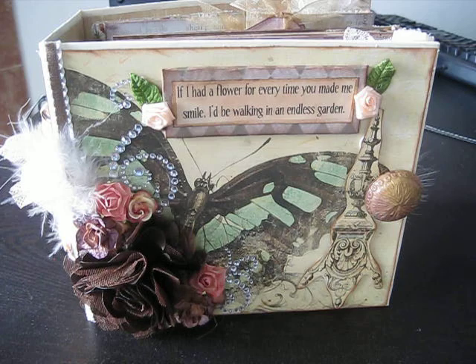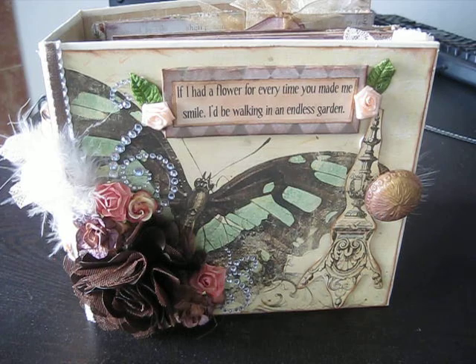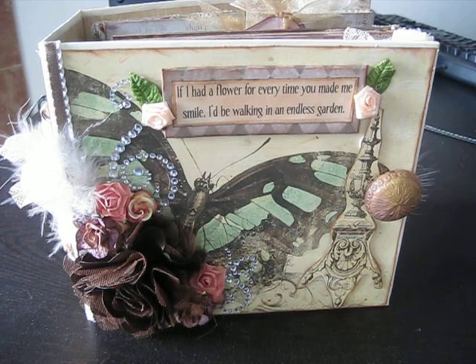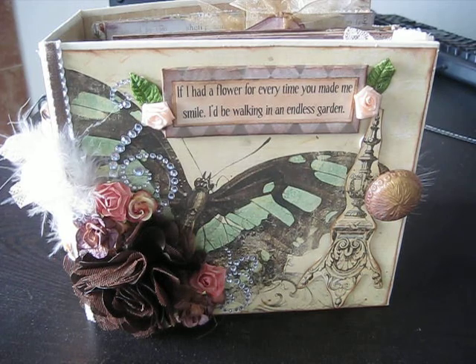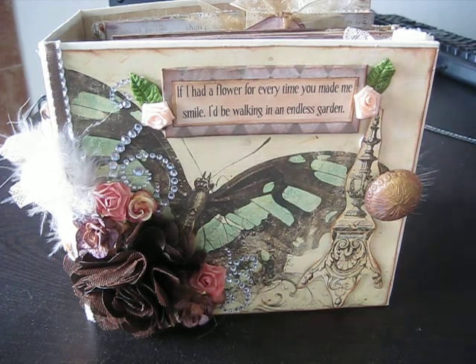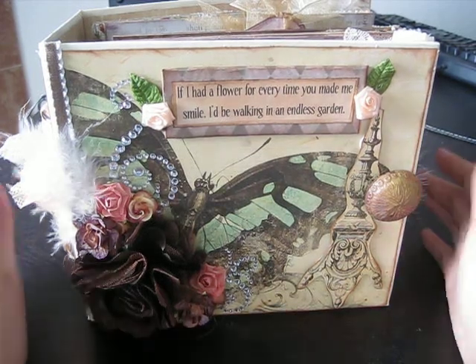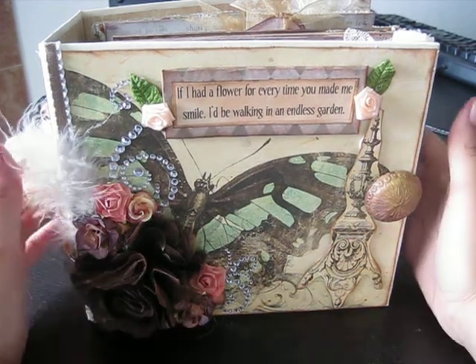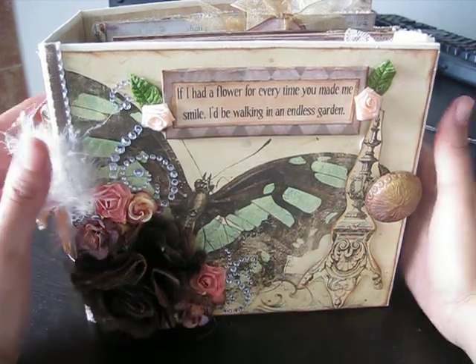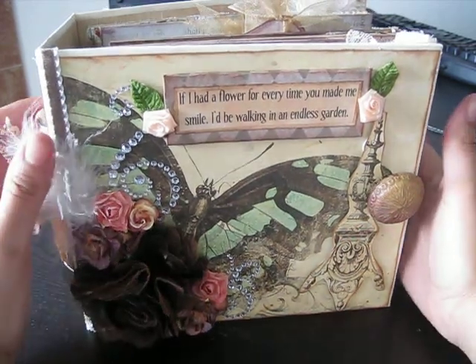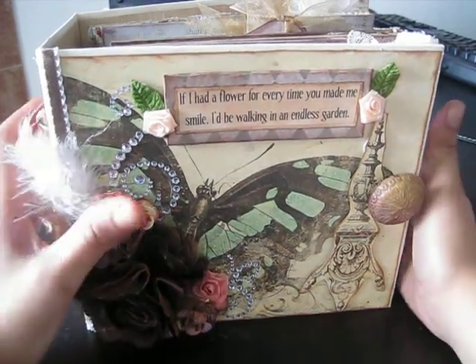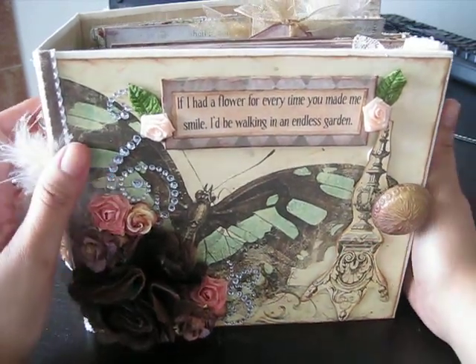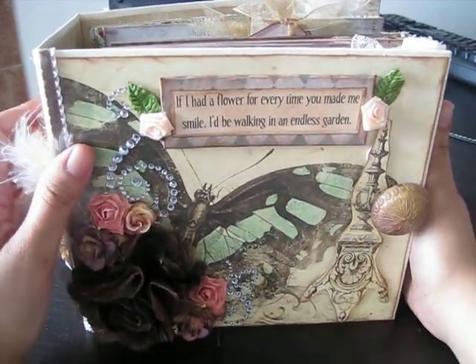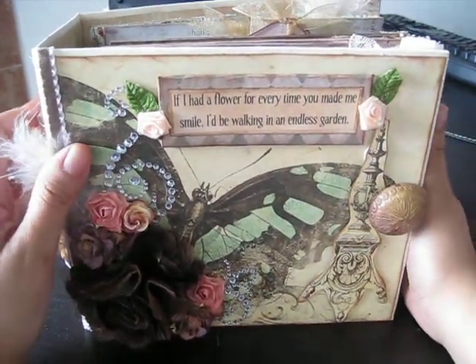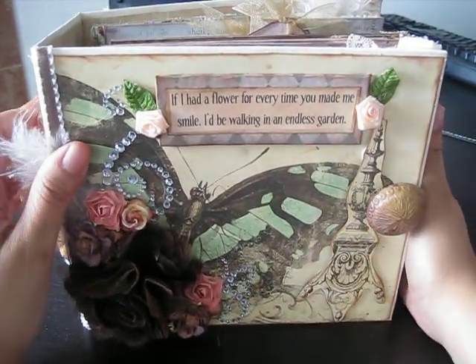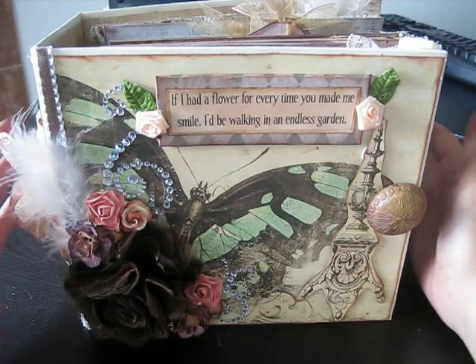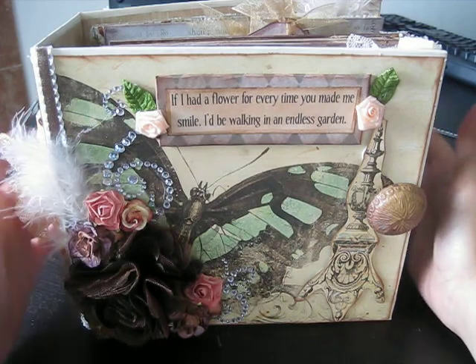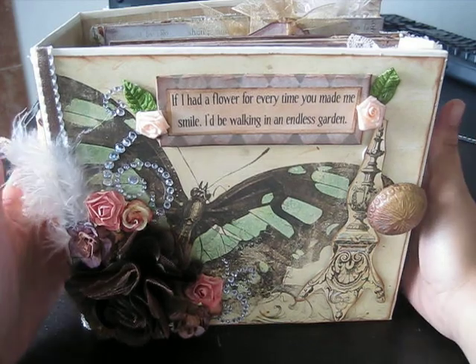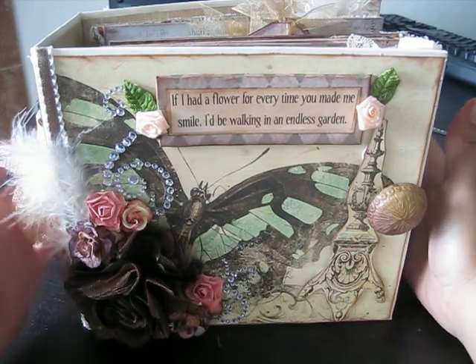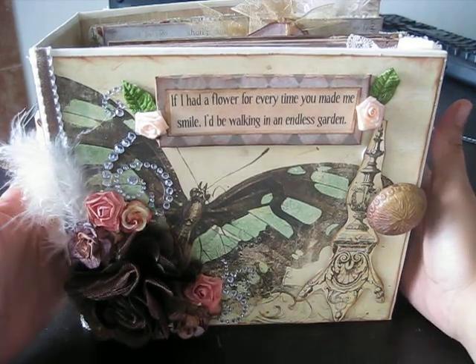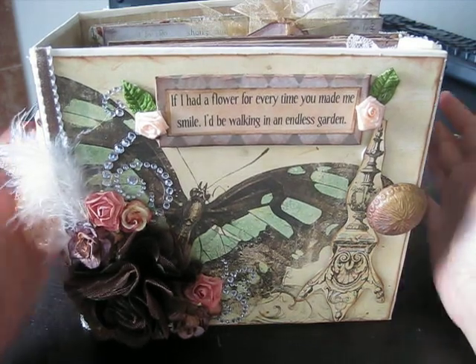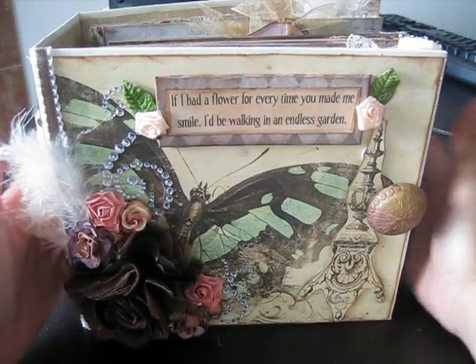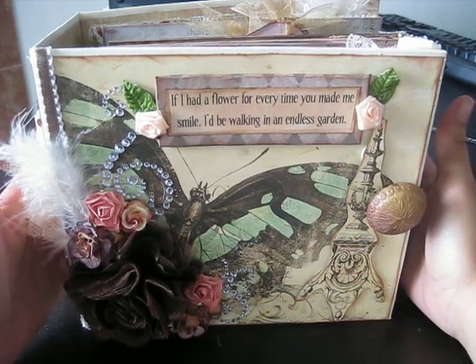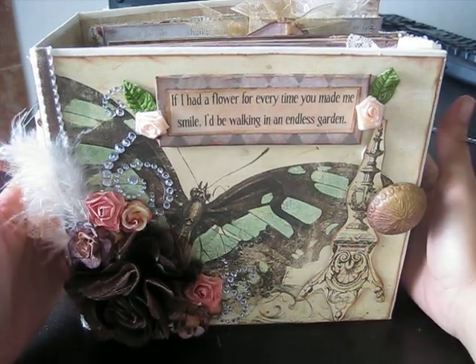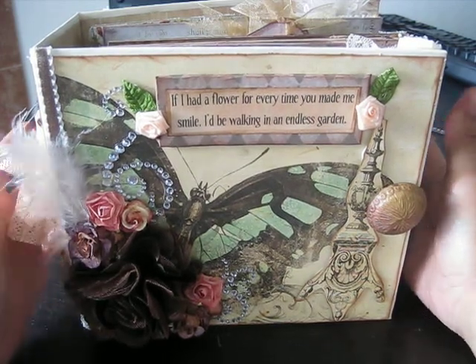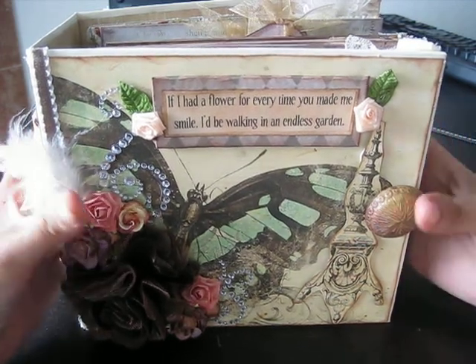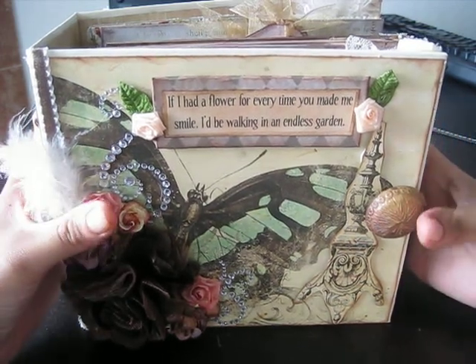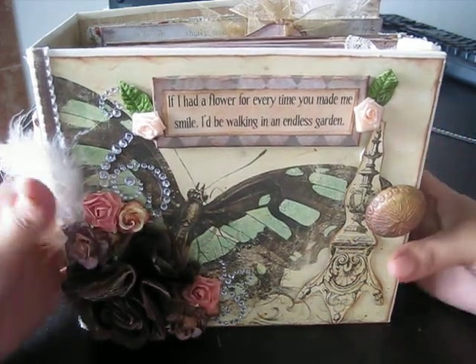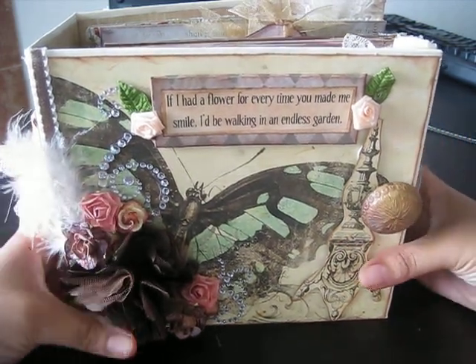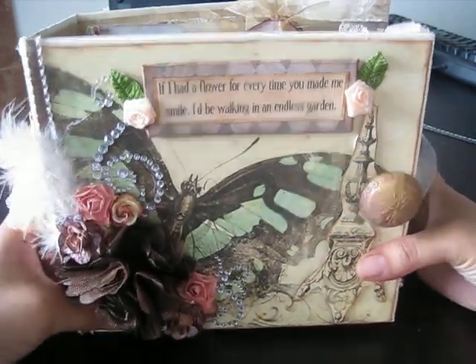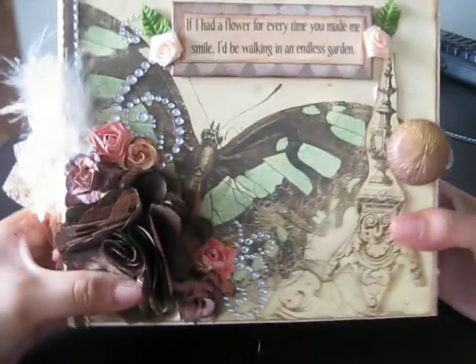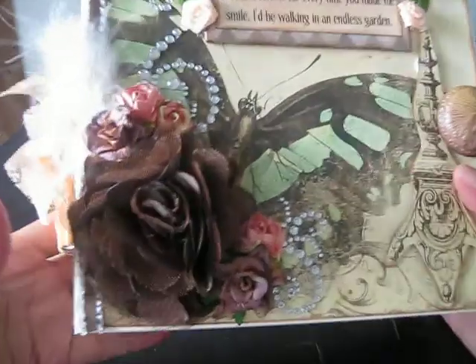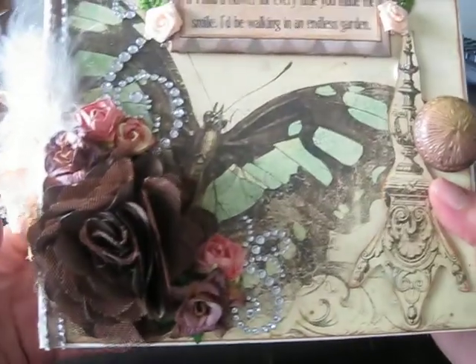Hi everyone, it's Raquel from Cali Scrapping Creations. I just wanted to share another mini book that I've completed that will be on my Etsy site today or tomorrow.